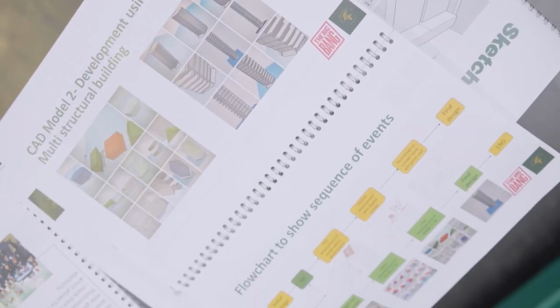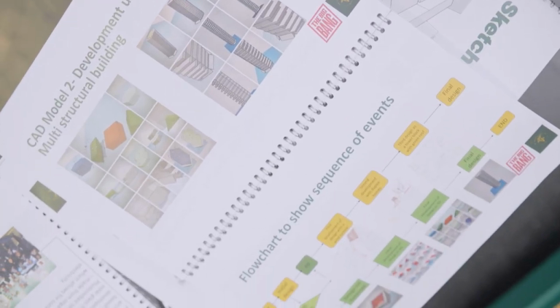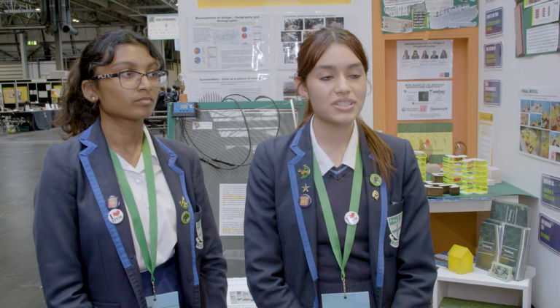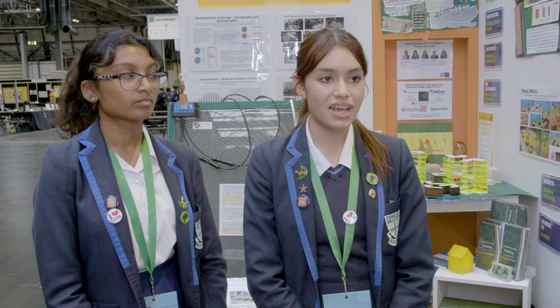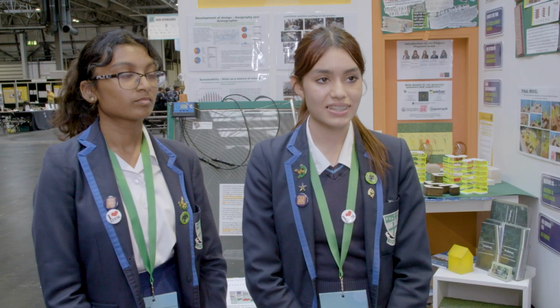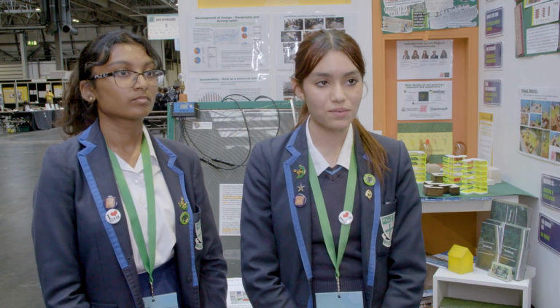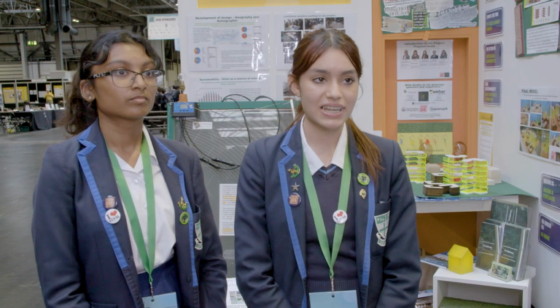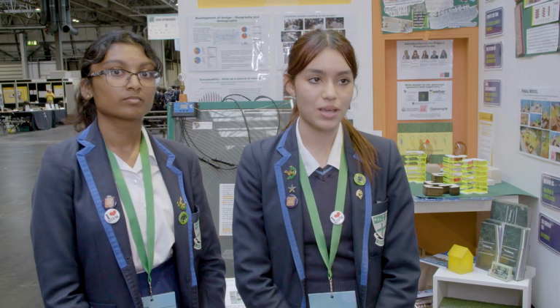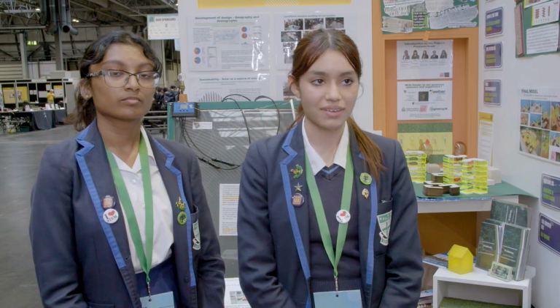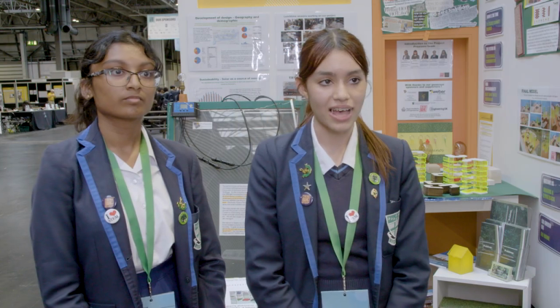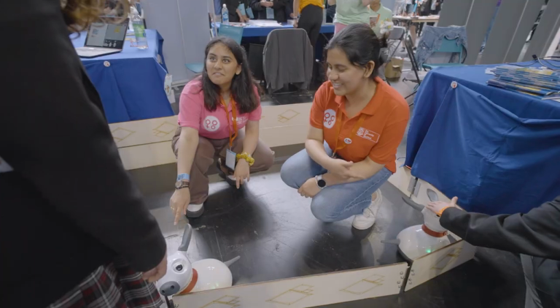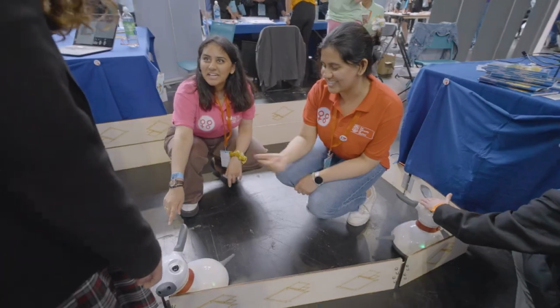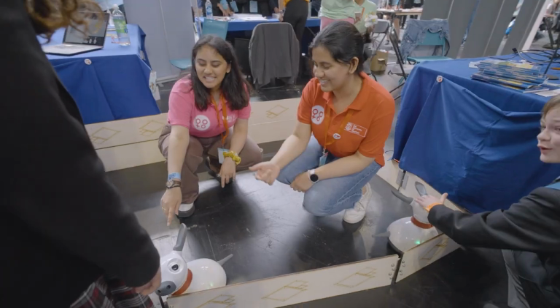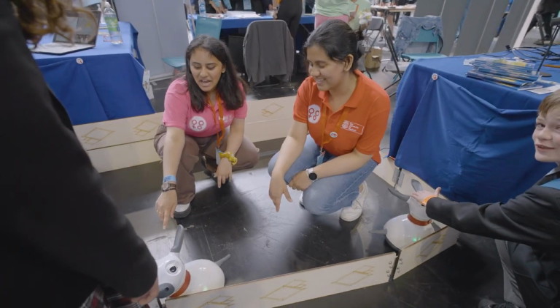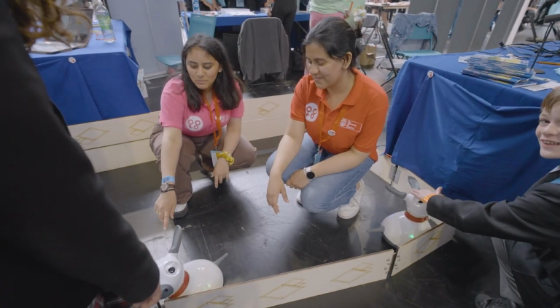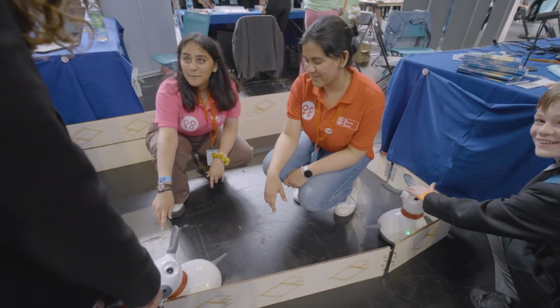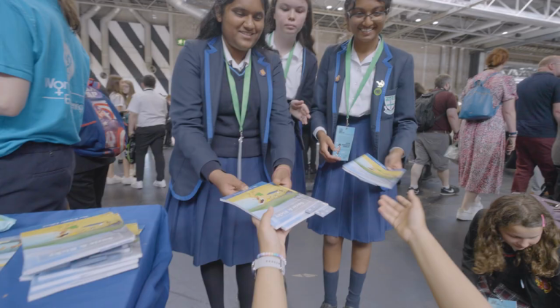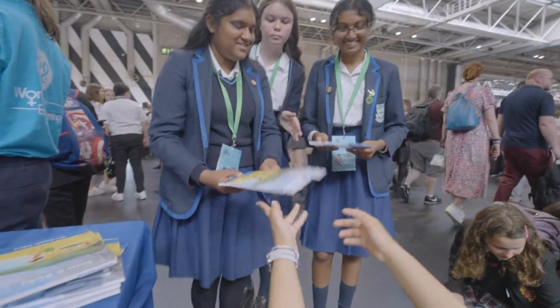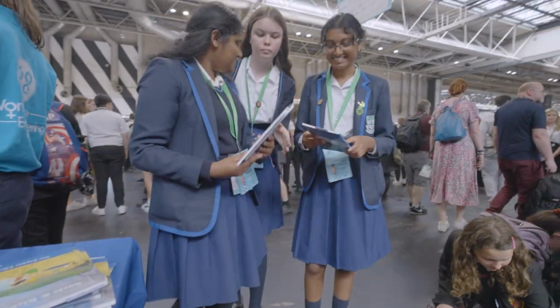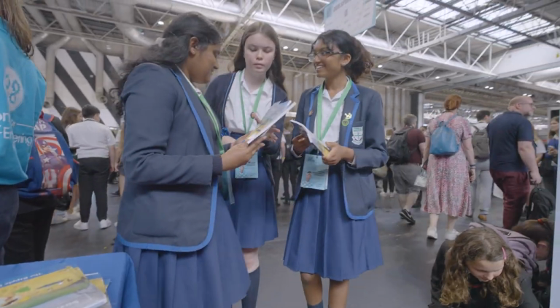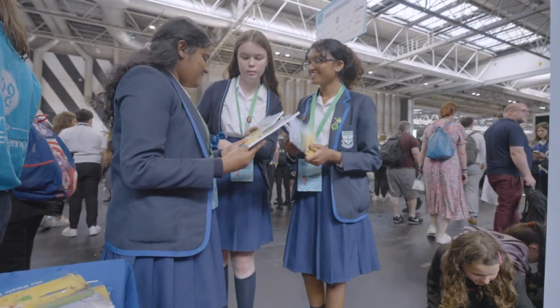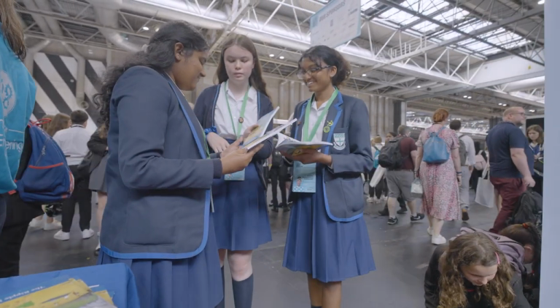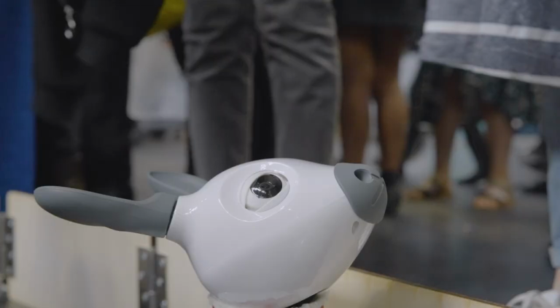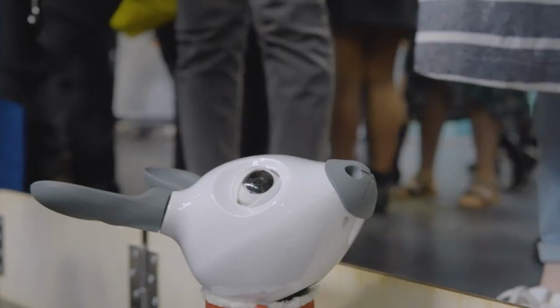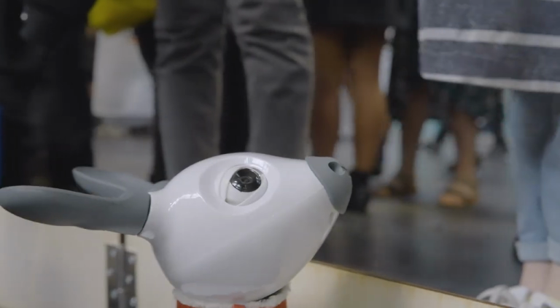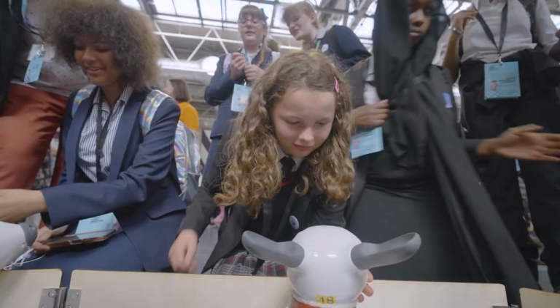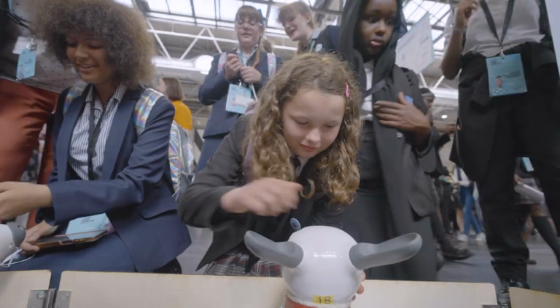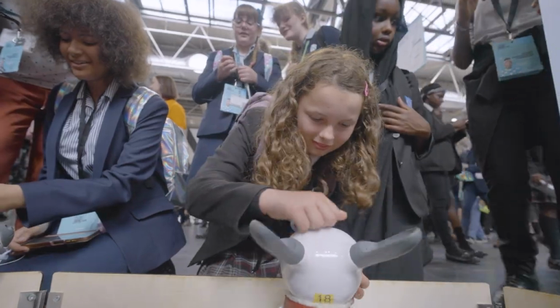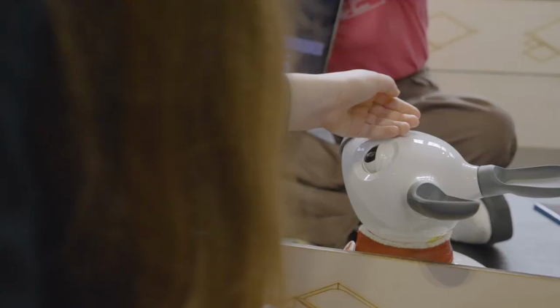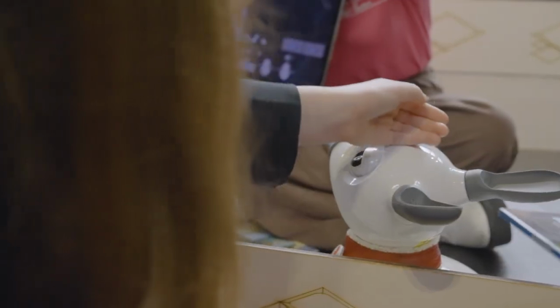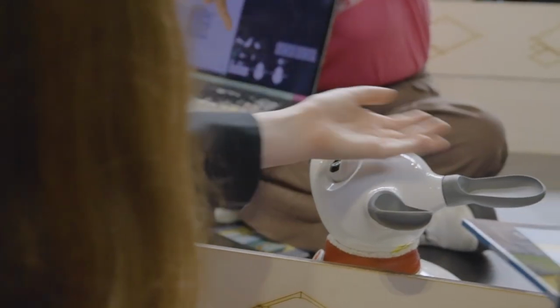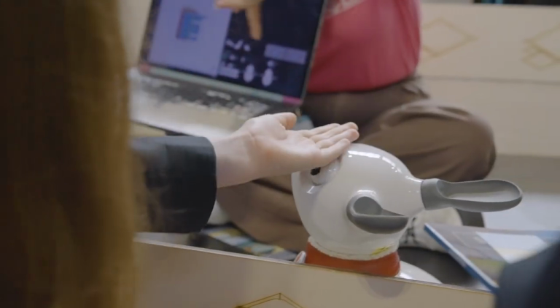The most exciting thing we've seen at the Big Bang Fair is some of the engineering games — like they get you to do some coding to make a puppy walk.